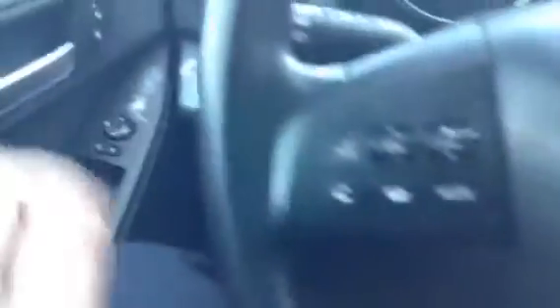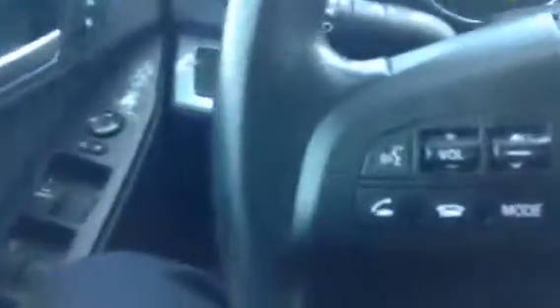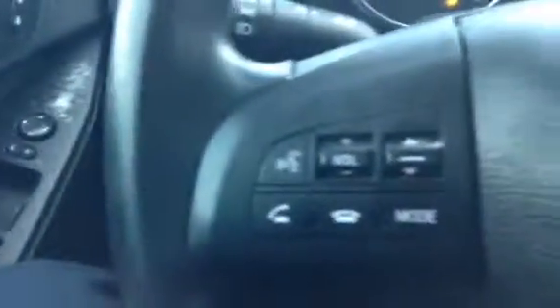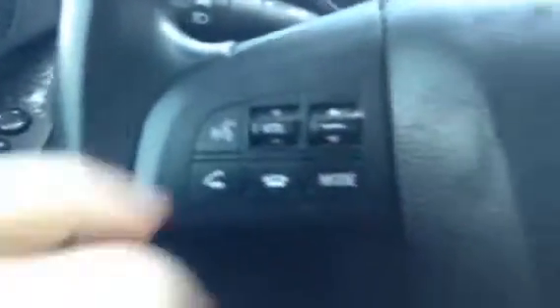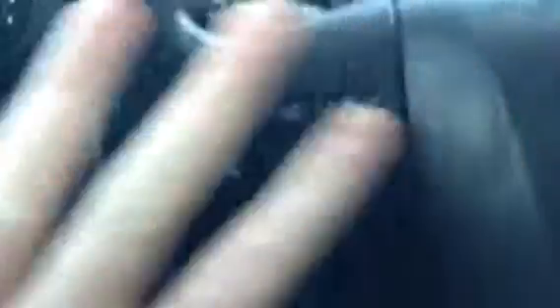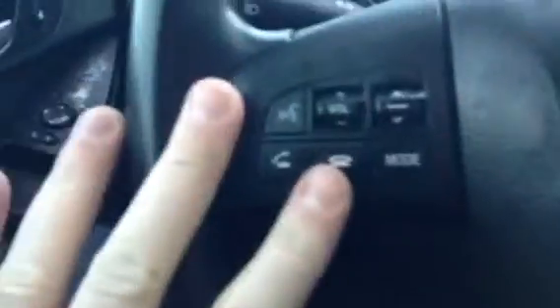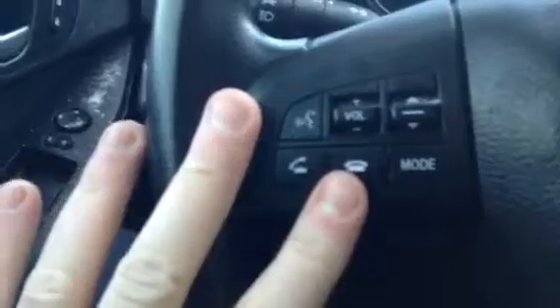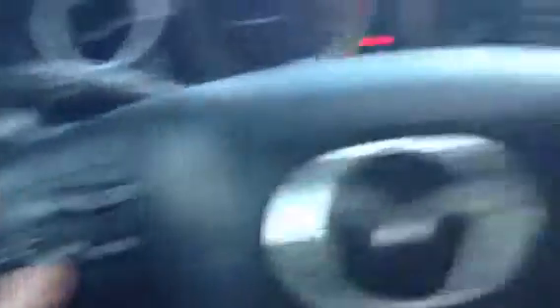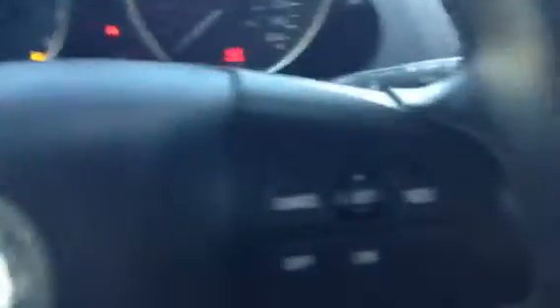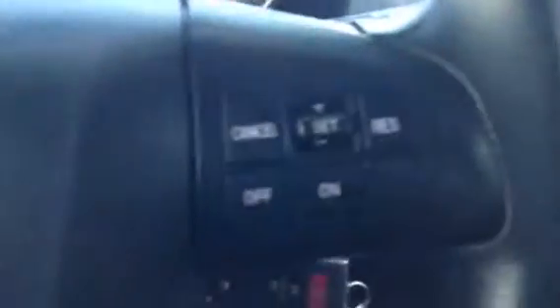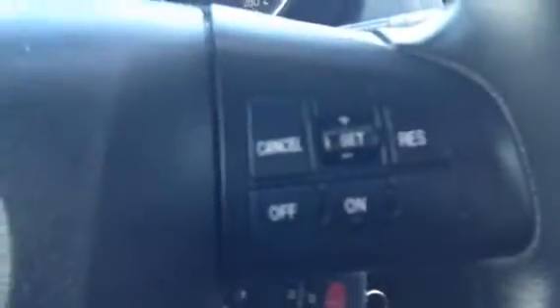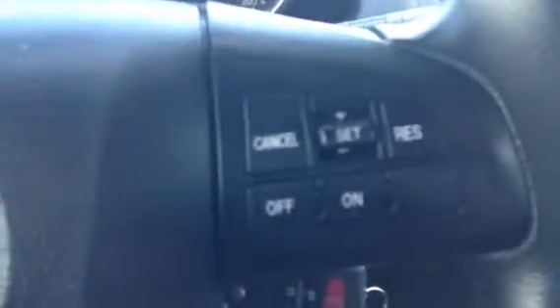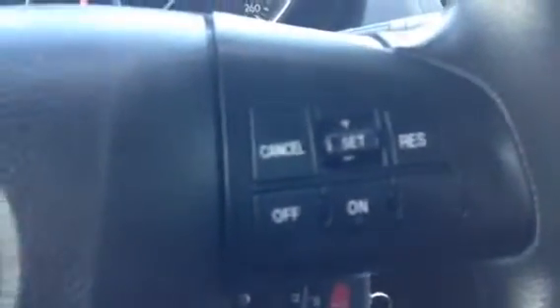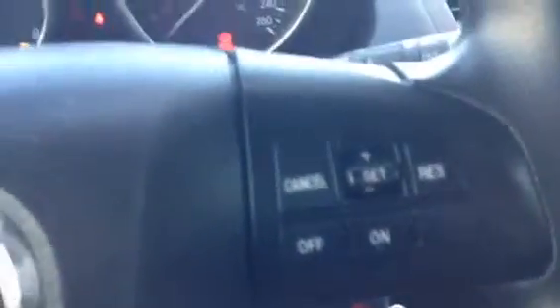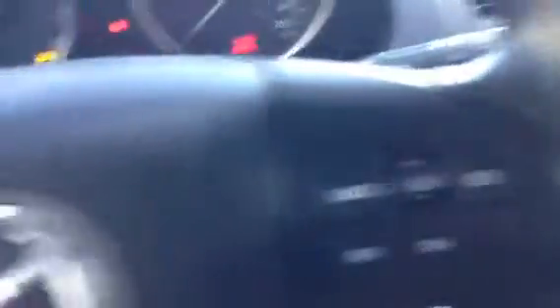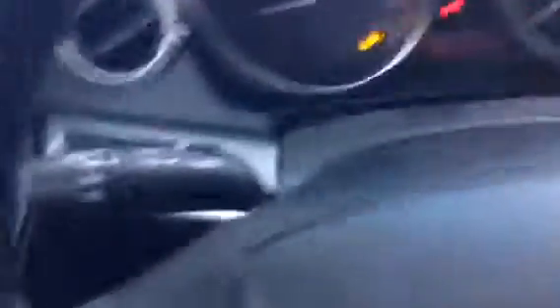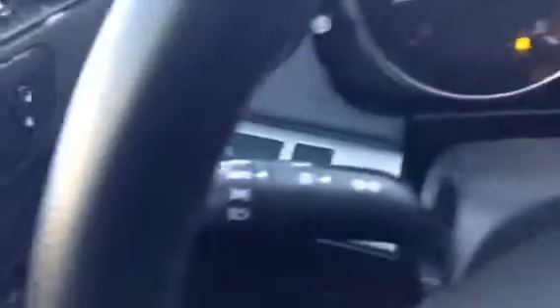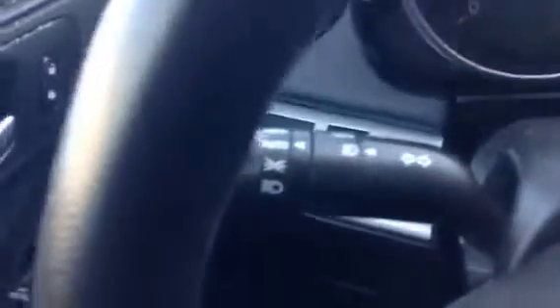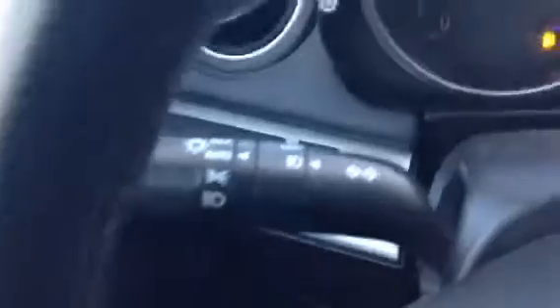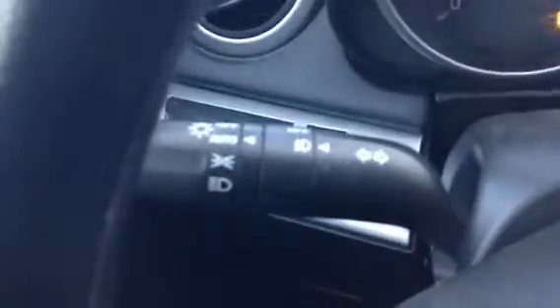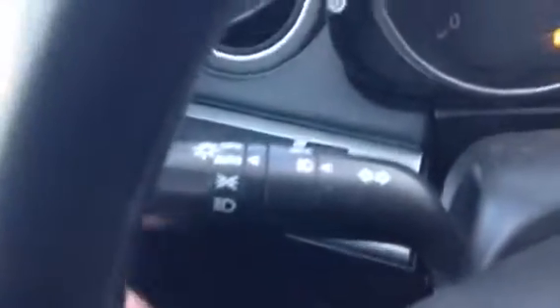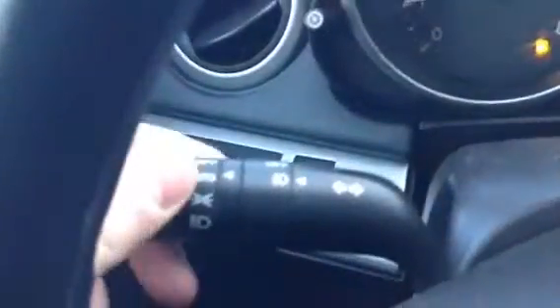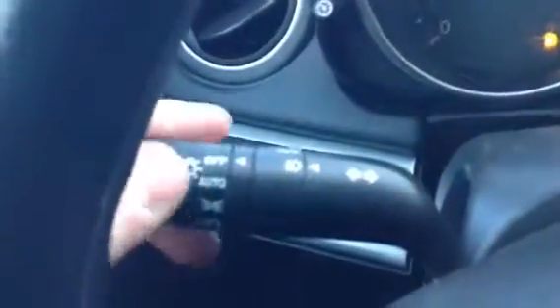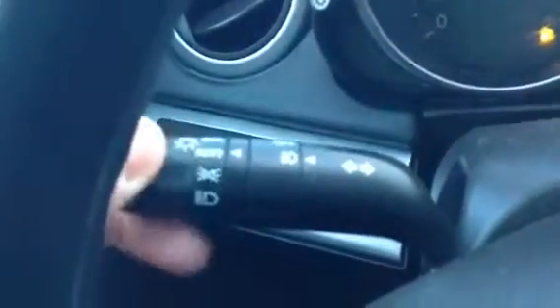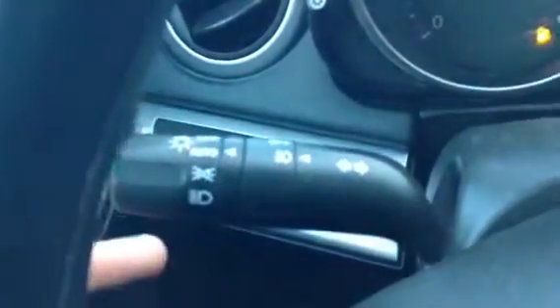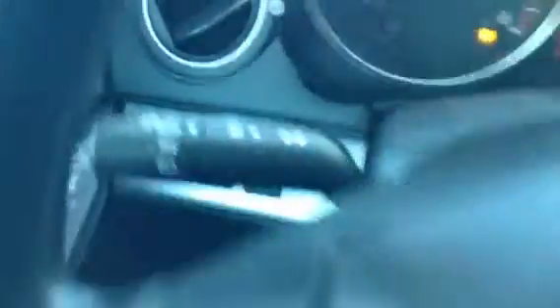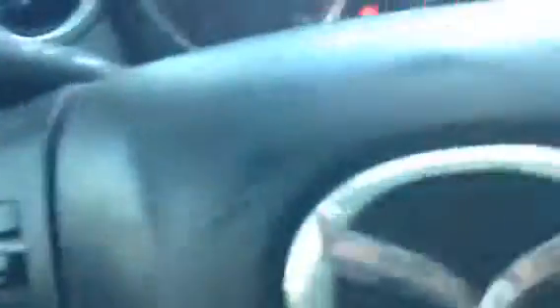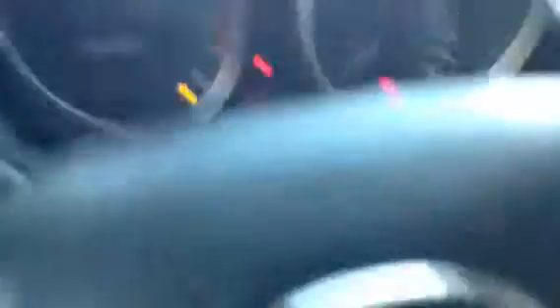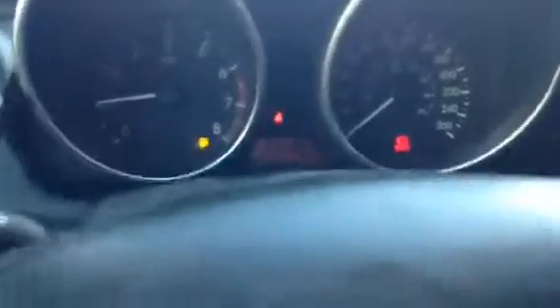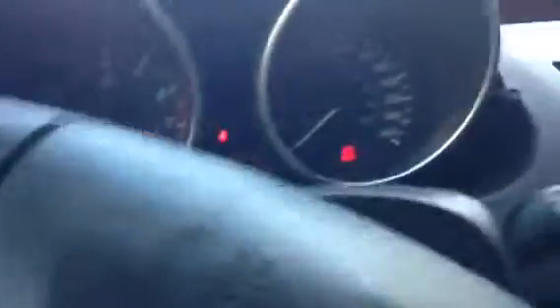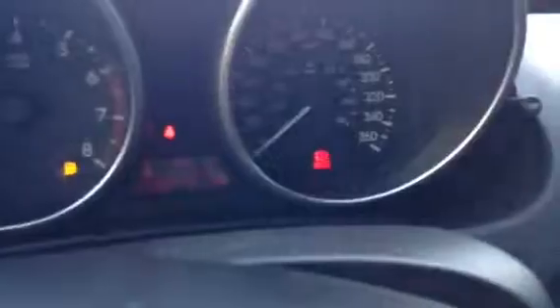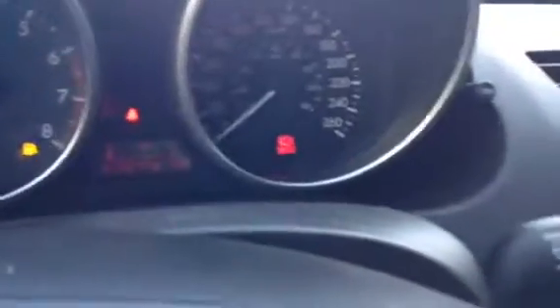It does come equipped with Bluetooth and all your media controls around the steering wheel, along with cruise control around the other side. You do have automatic headlights, so you can just leave that in the automatic position there and you're good to go. Windshield wipers as well.